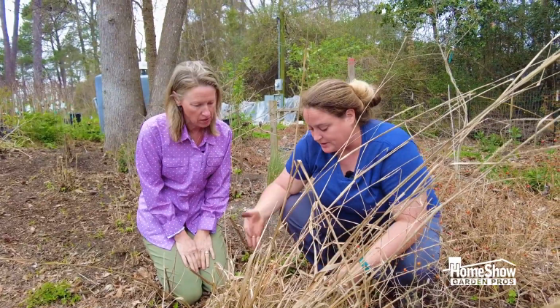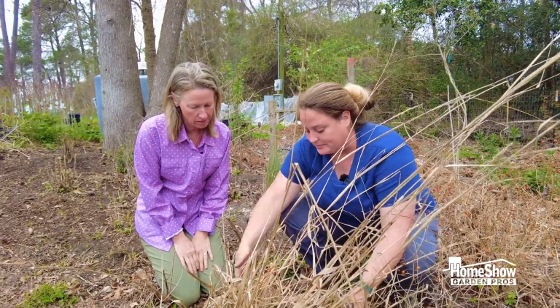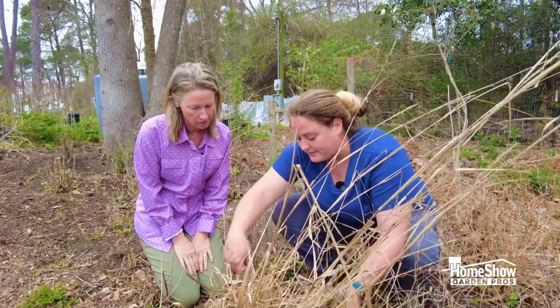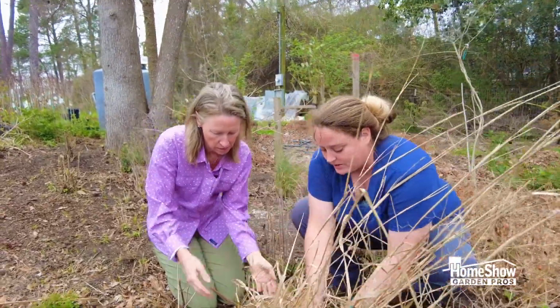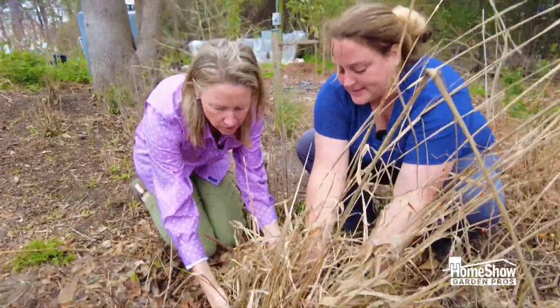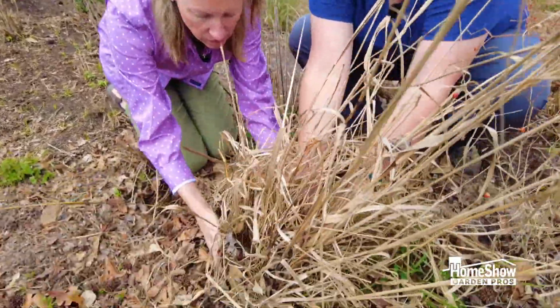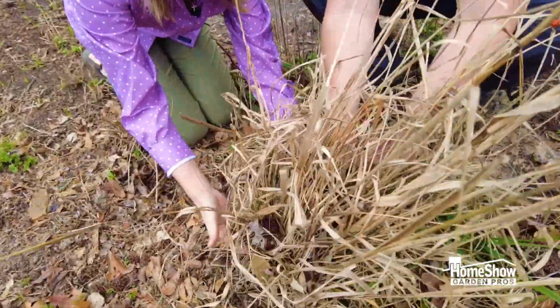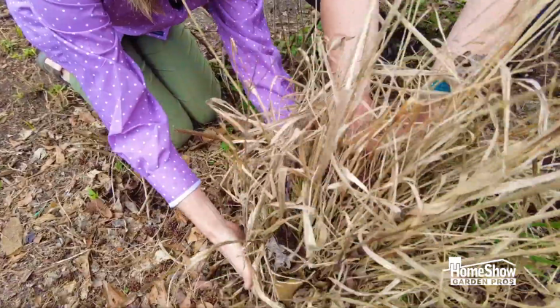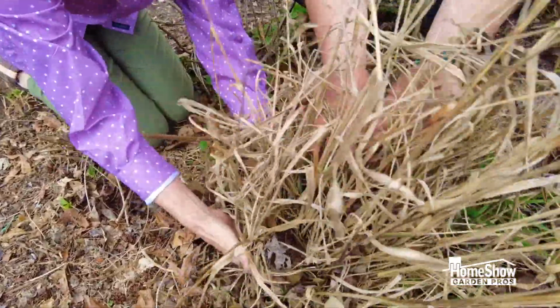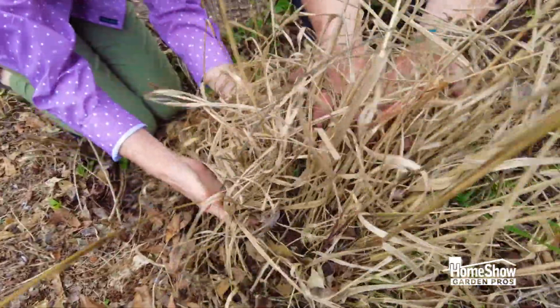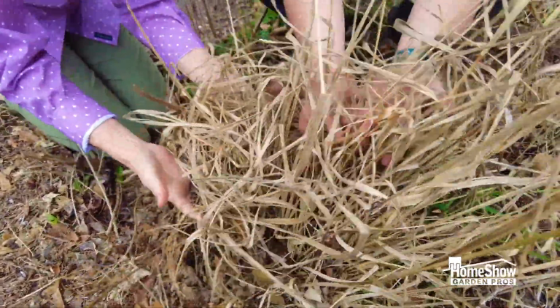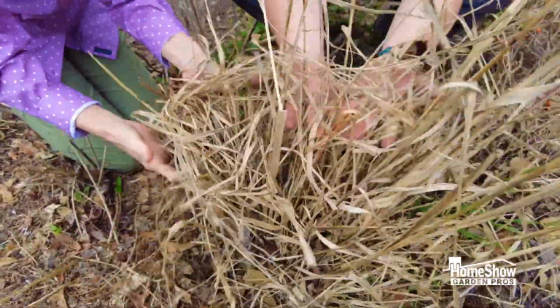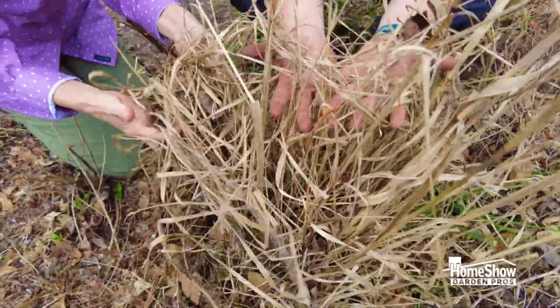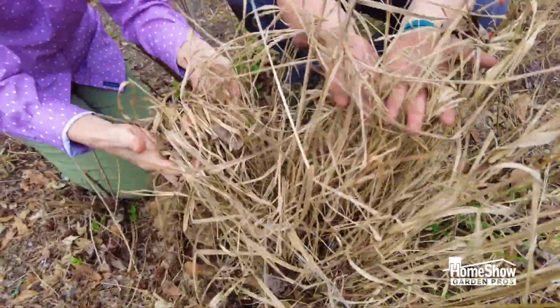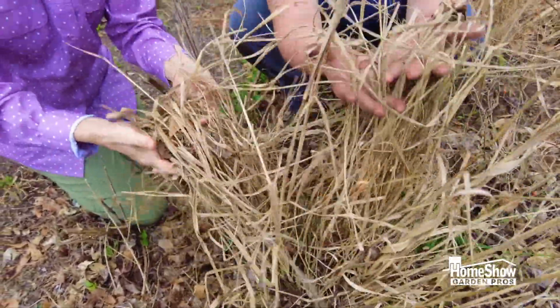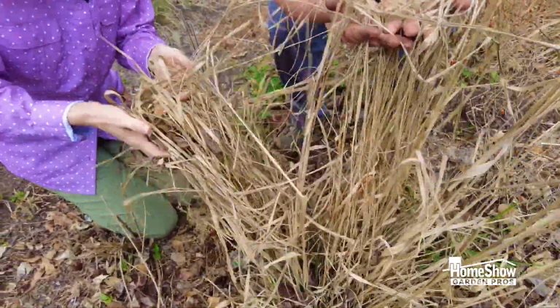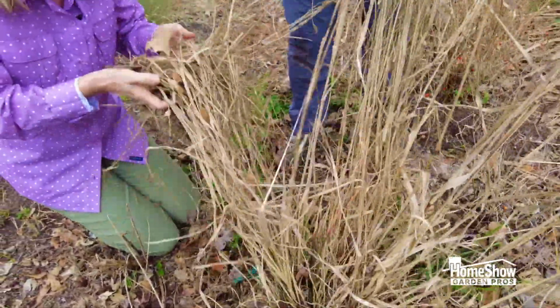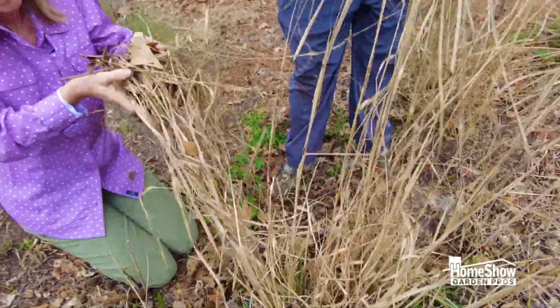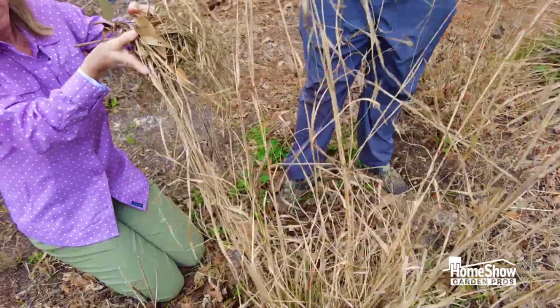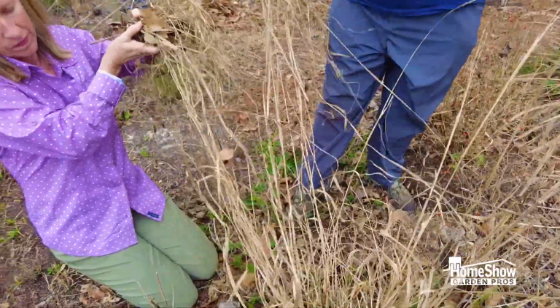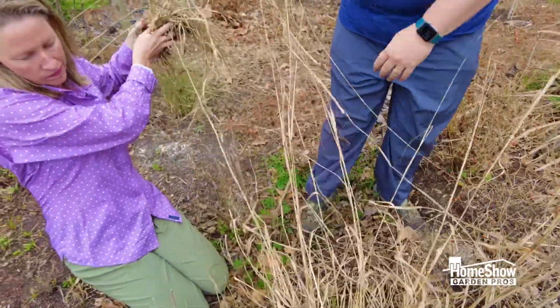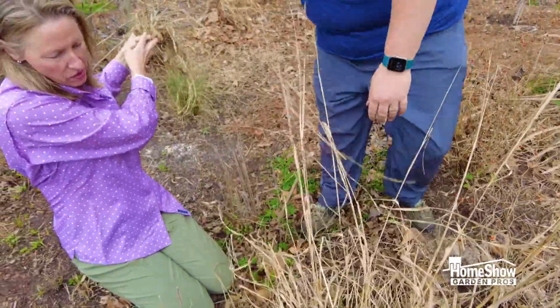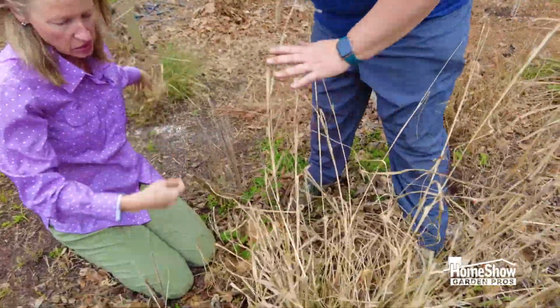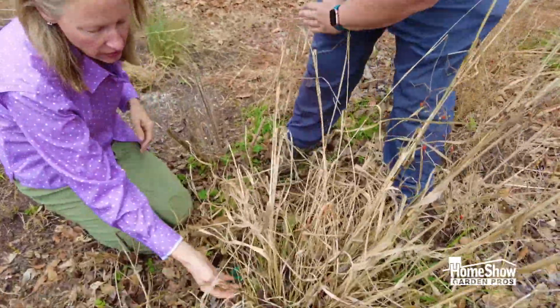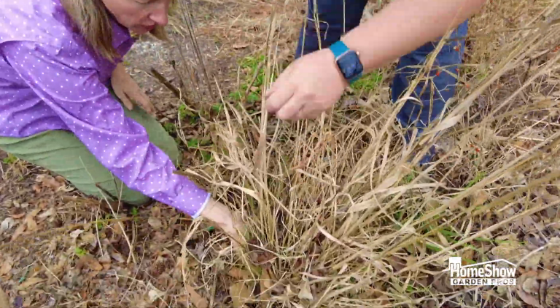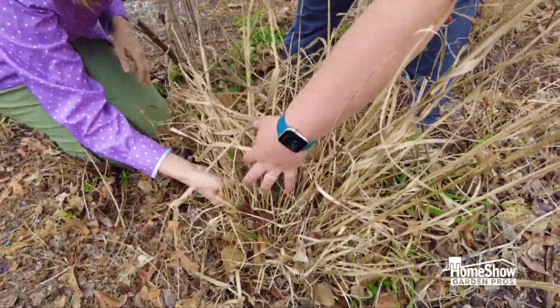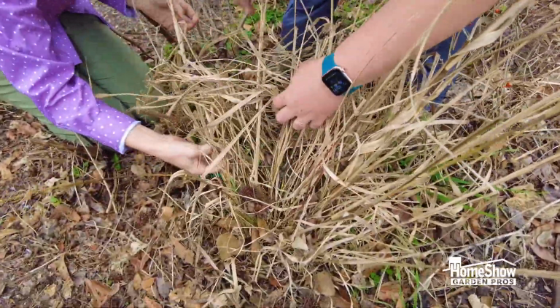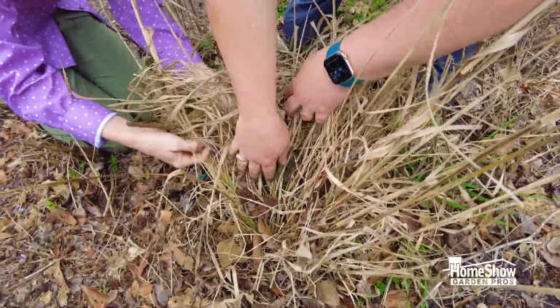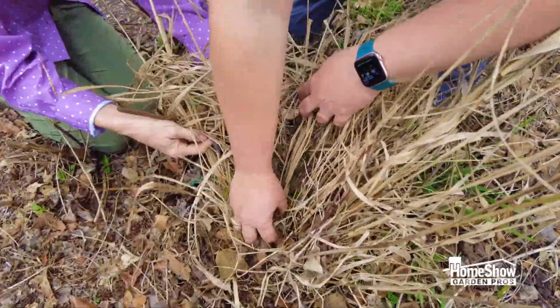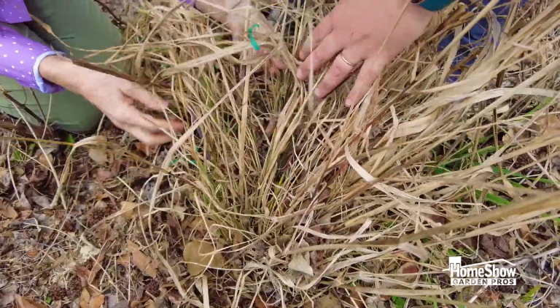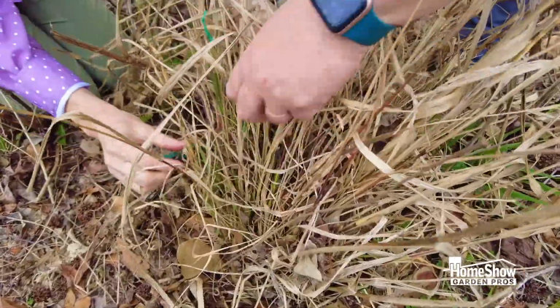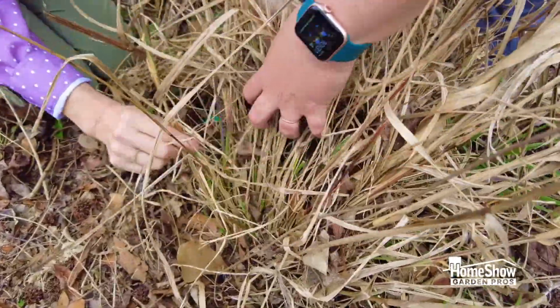We just take our fingers to the base and take out the dead stuff. And look — already there — we start seeing these green little shoots. I can see the green. There it is.